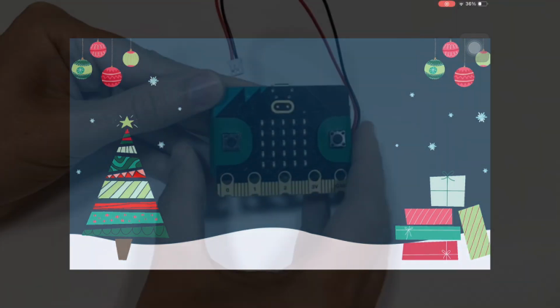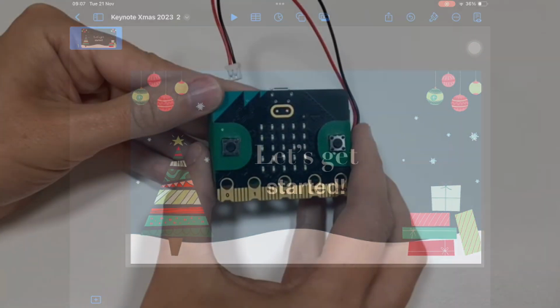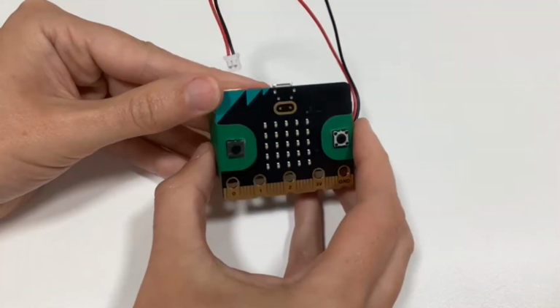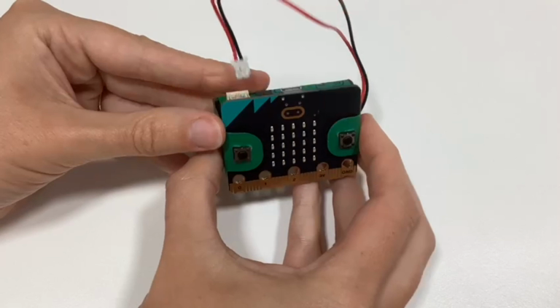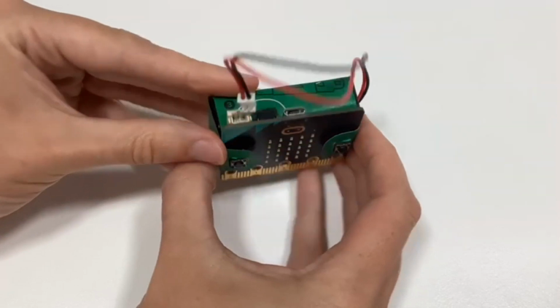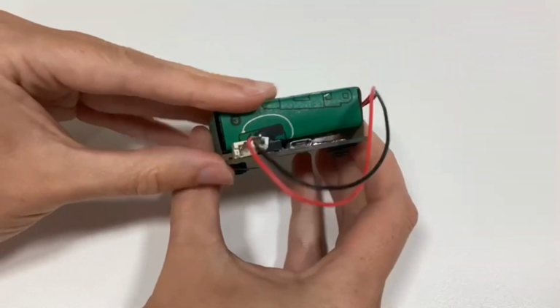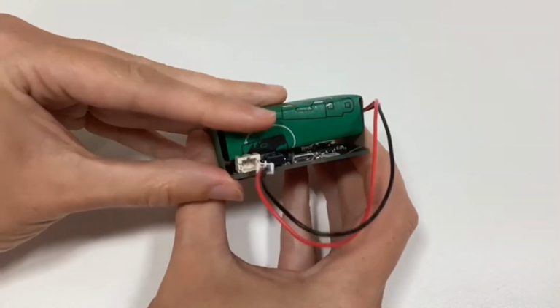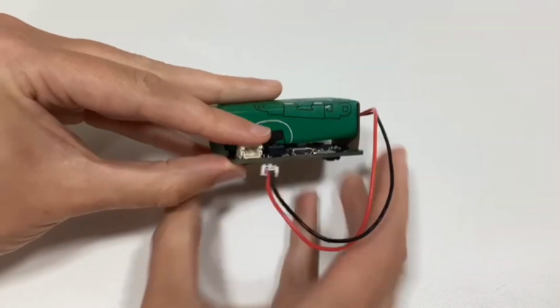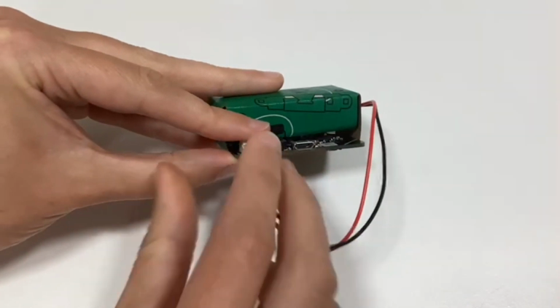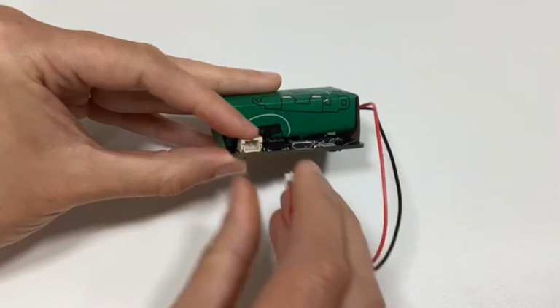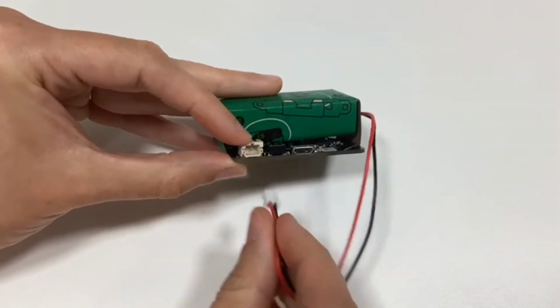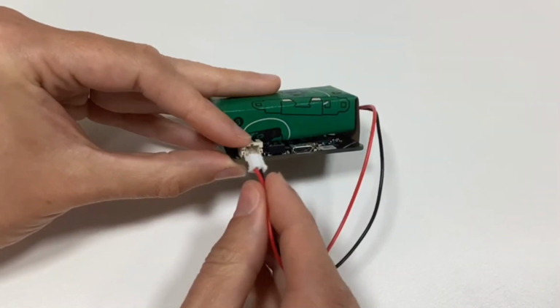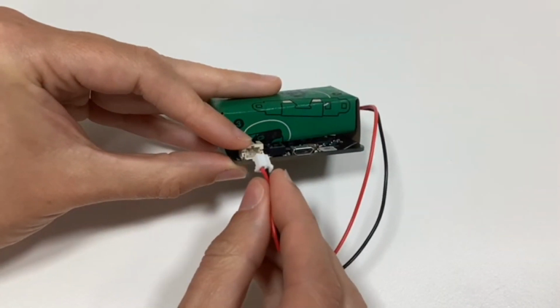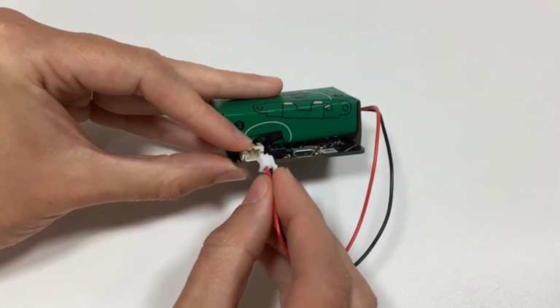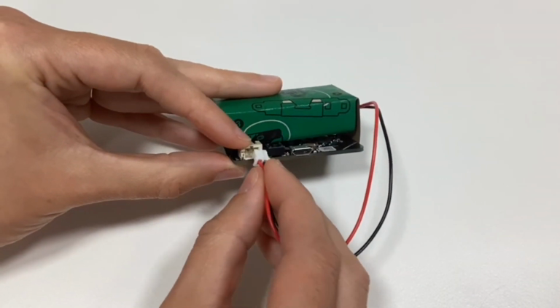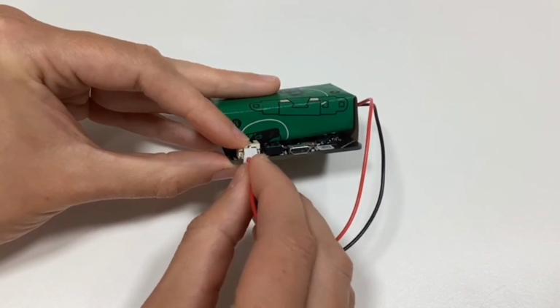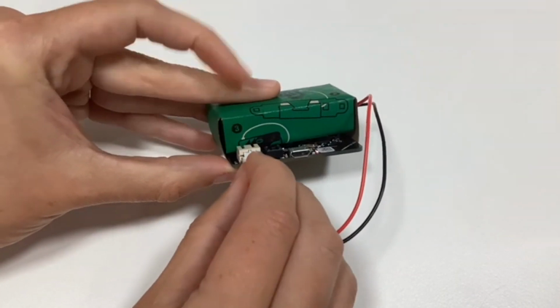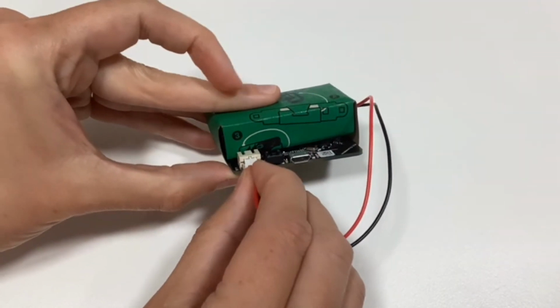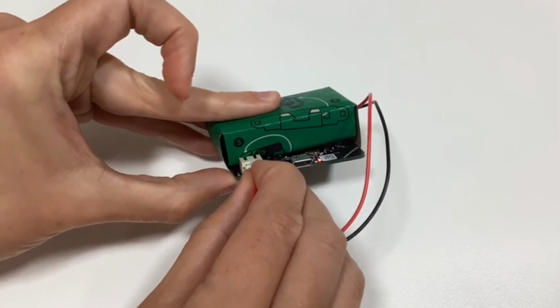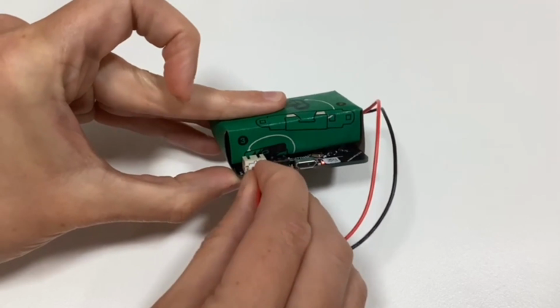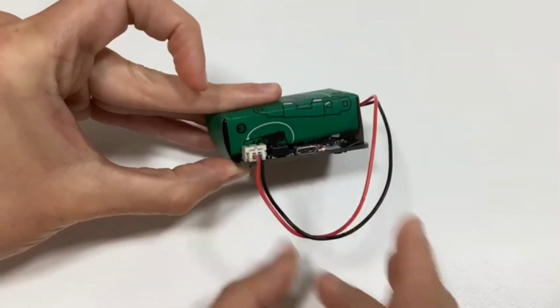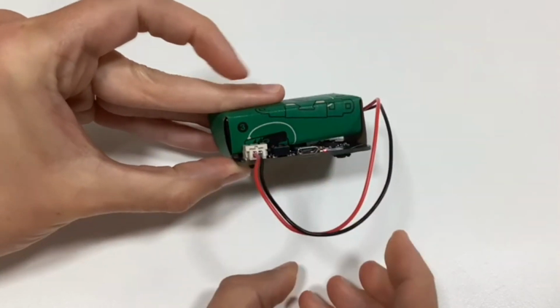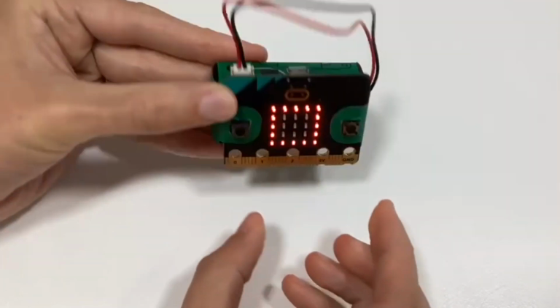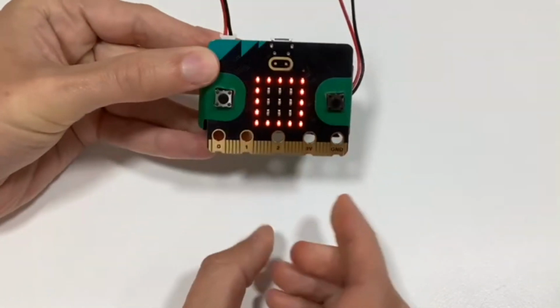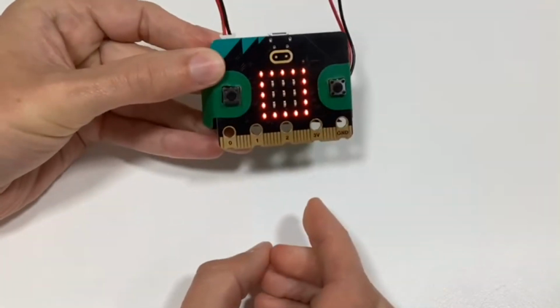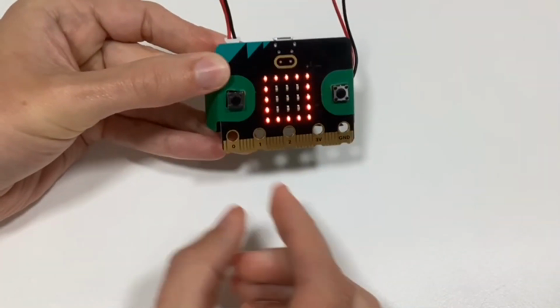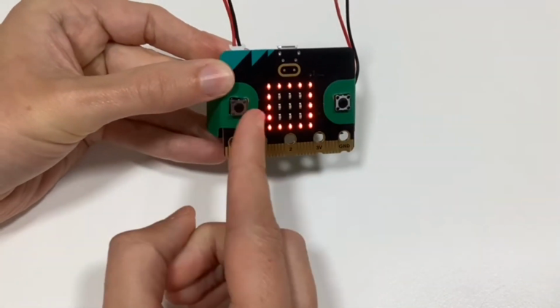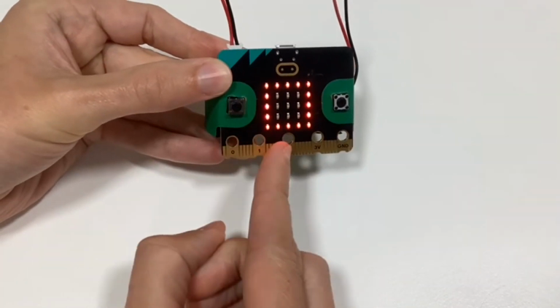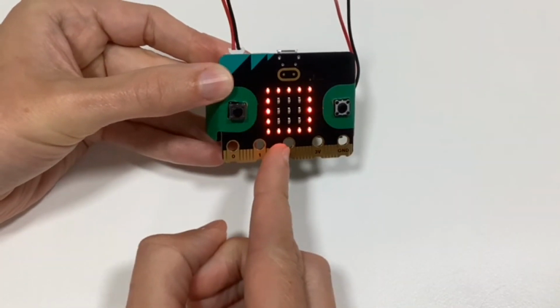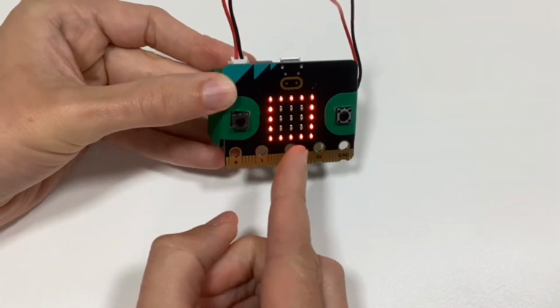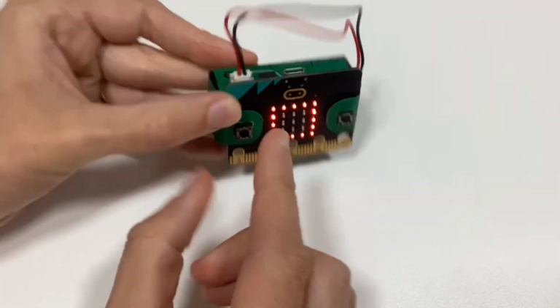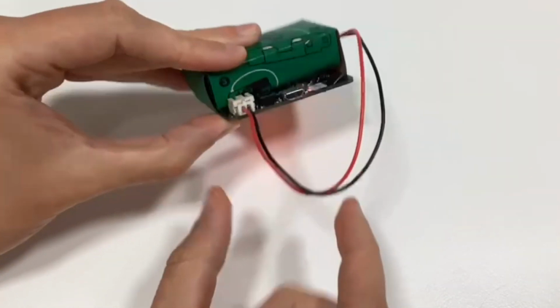Plug the white plug into the socket and it will show you the code that the last person has put into the micro:bit — it will always remember the last bit of code.